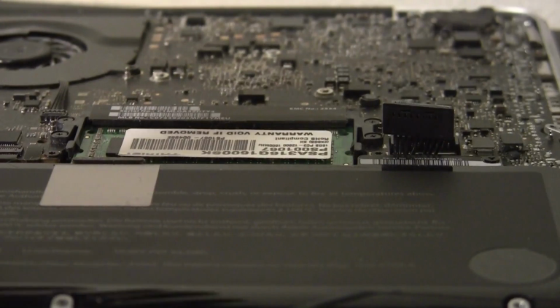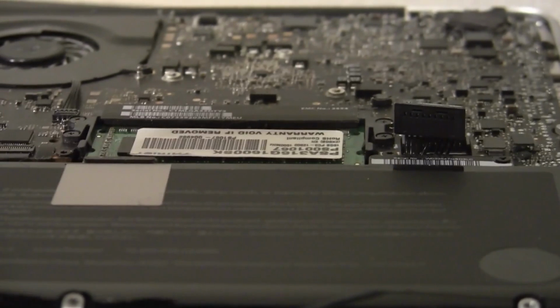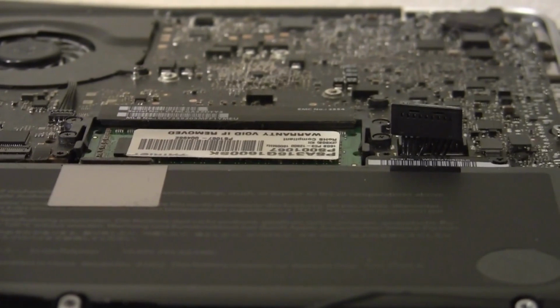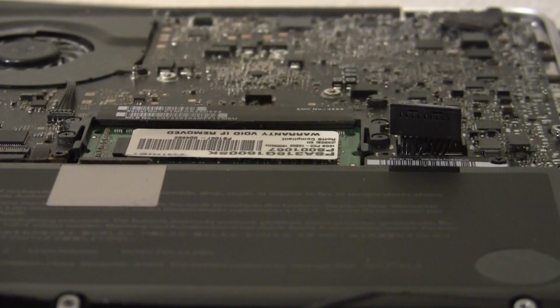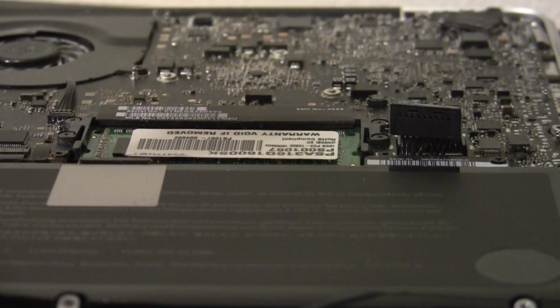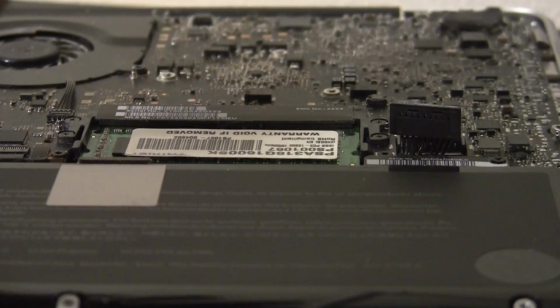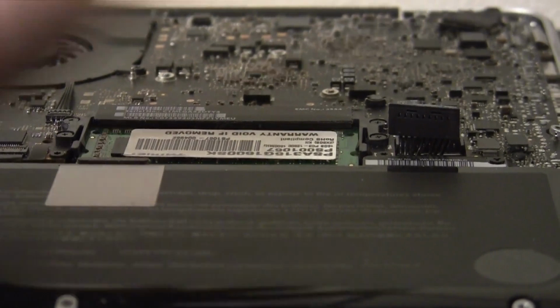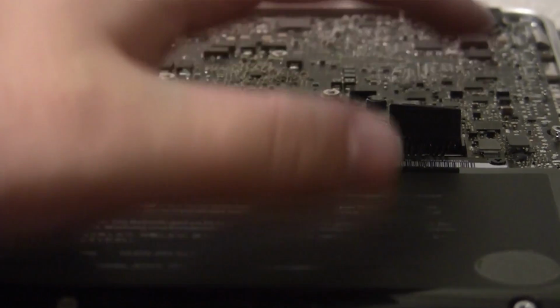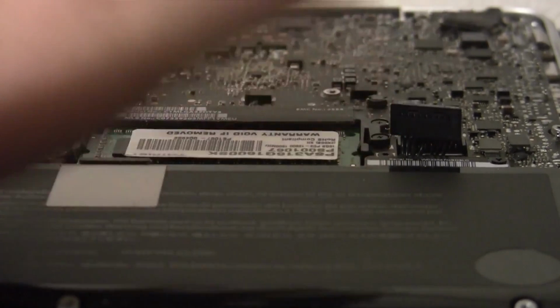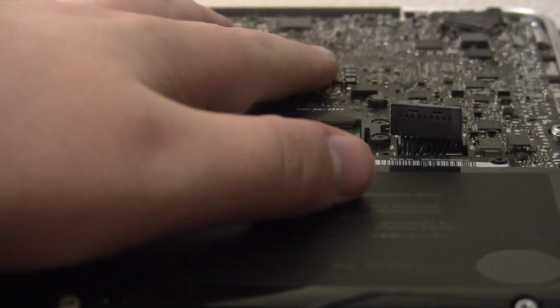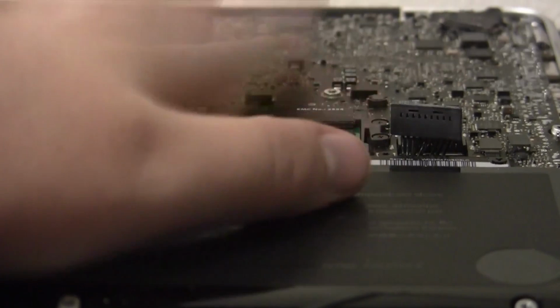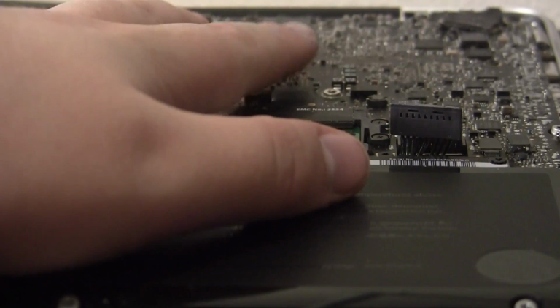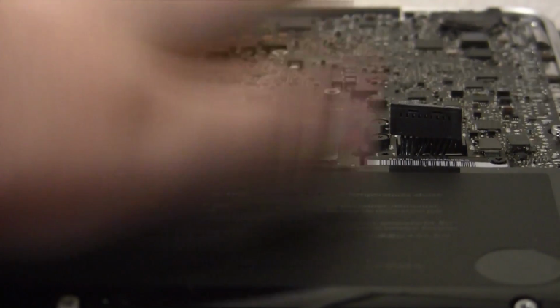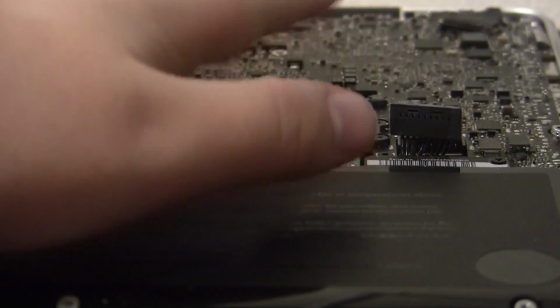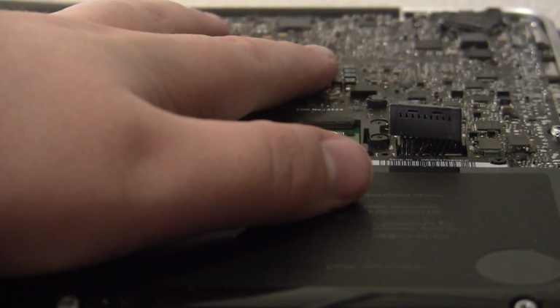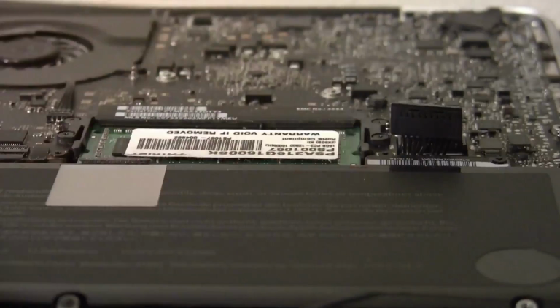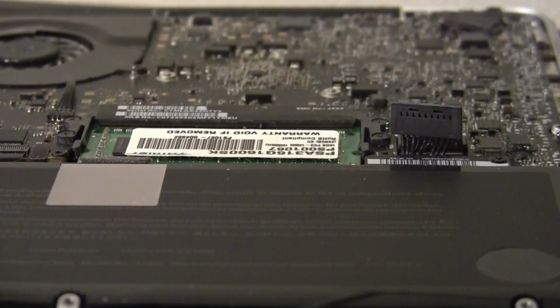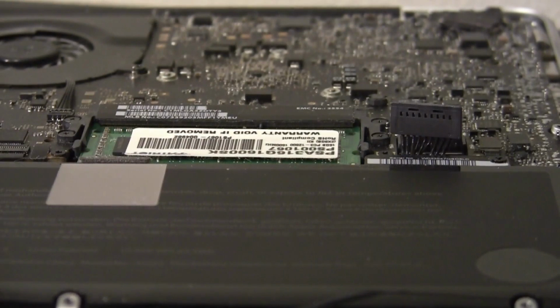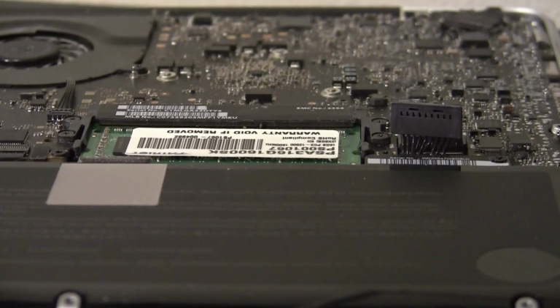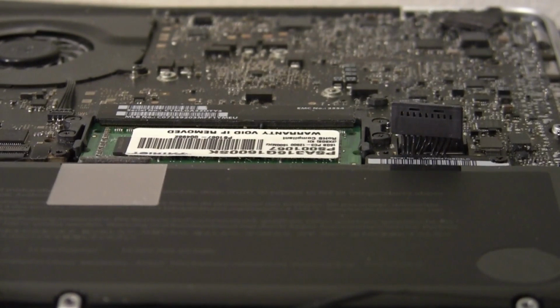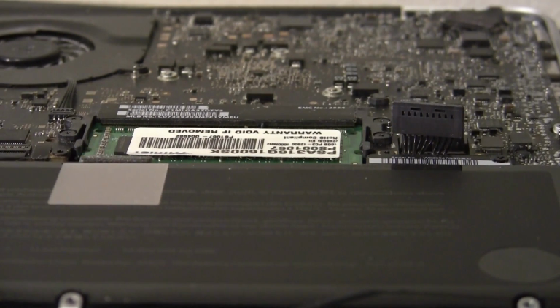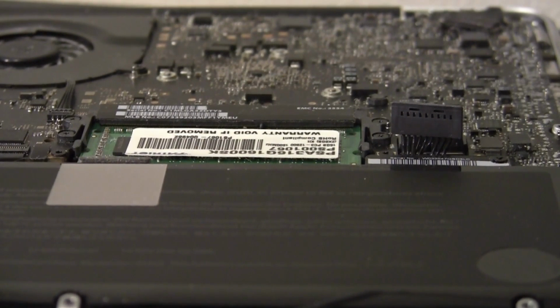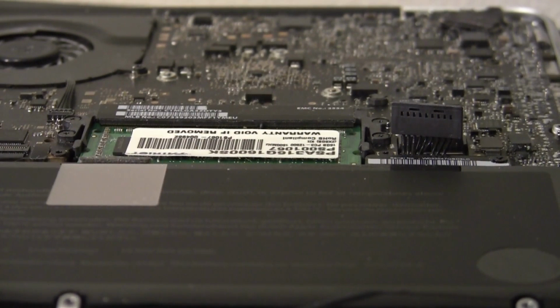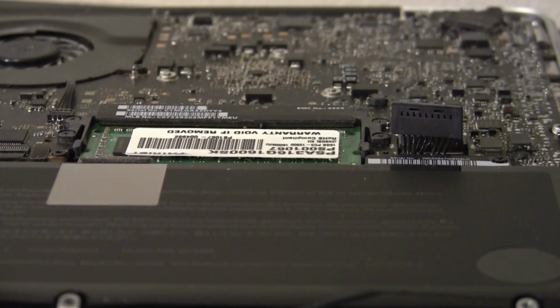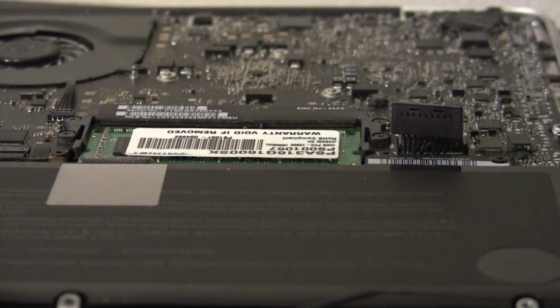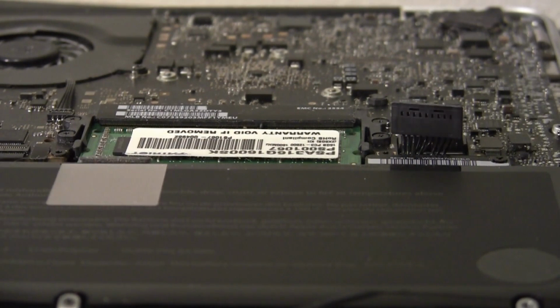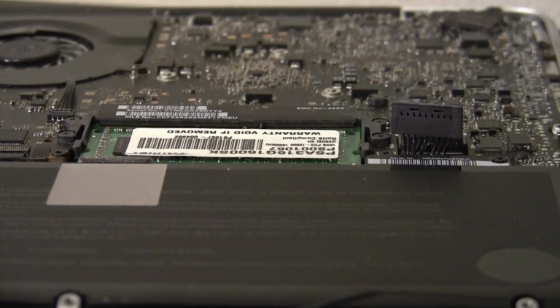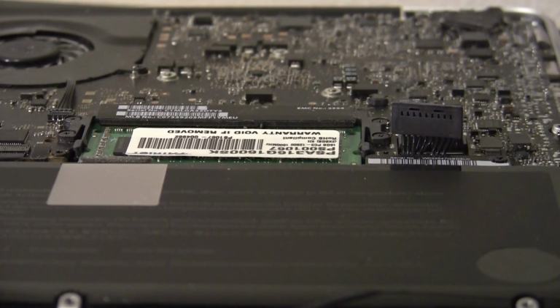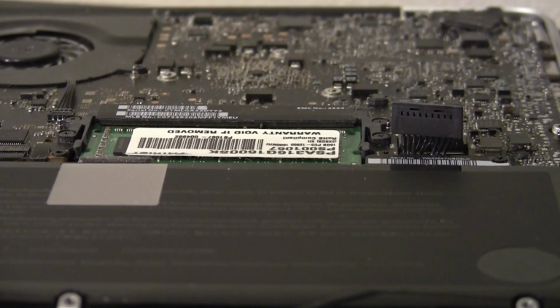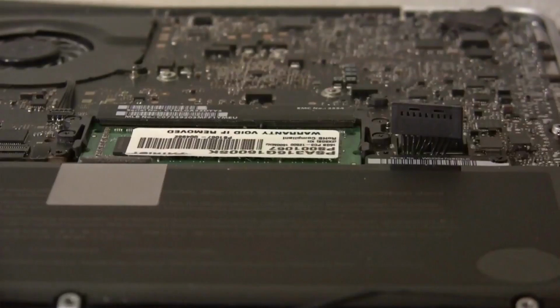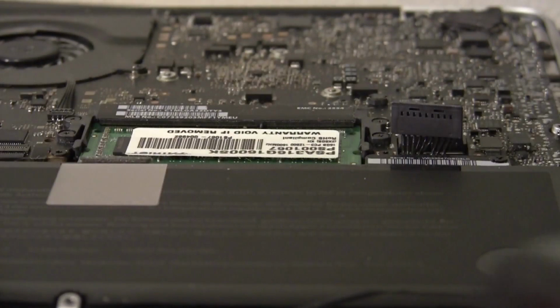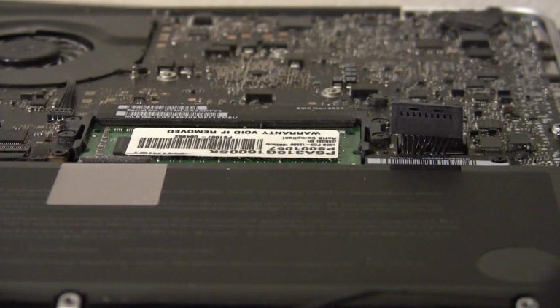Just leave it for roughly 30 seconds like that. Then put it back in and hopefully your computer should start up. So I'm going to wait around 30 seconds and give it another go.